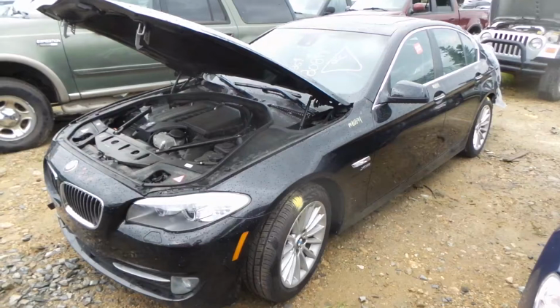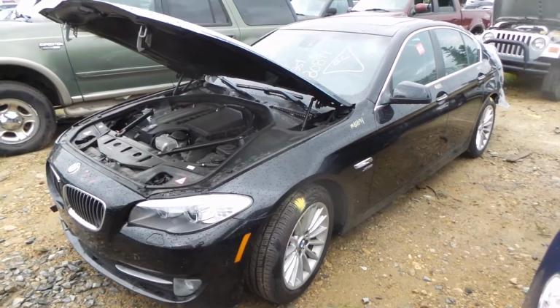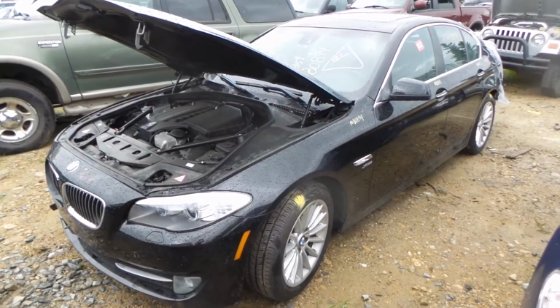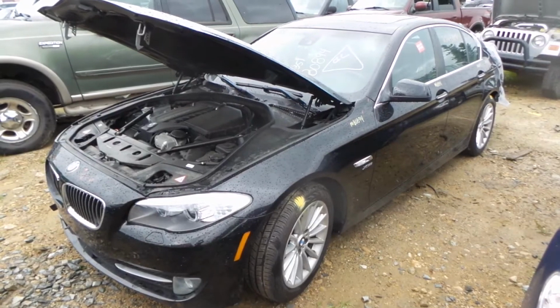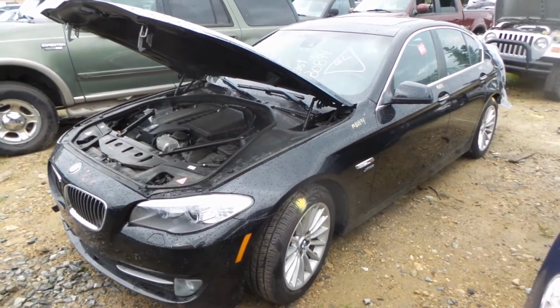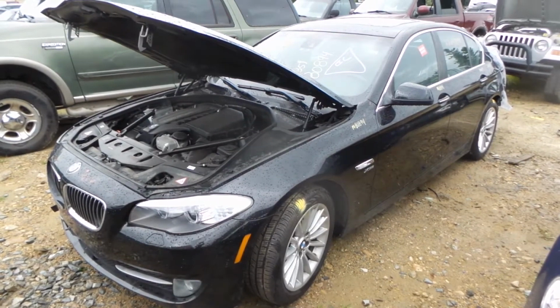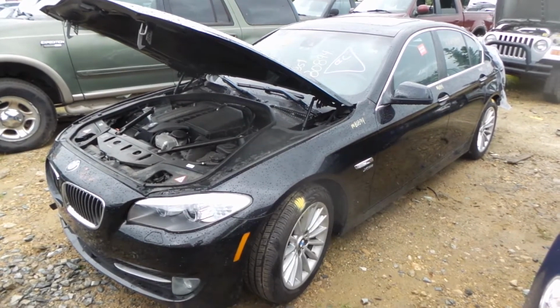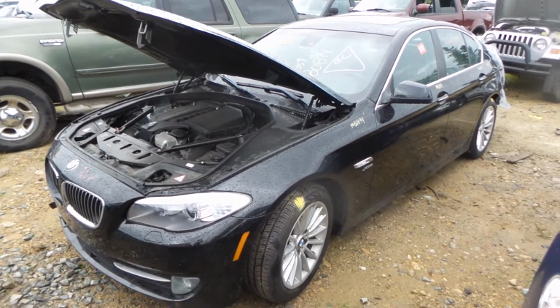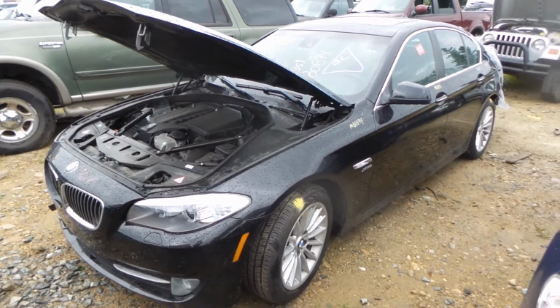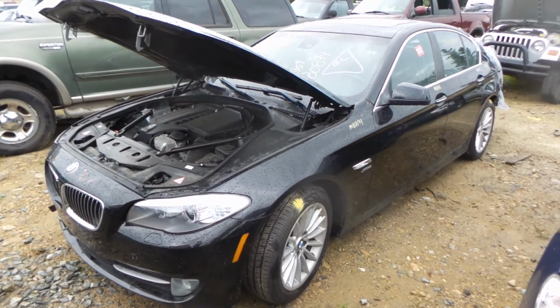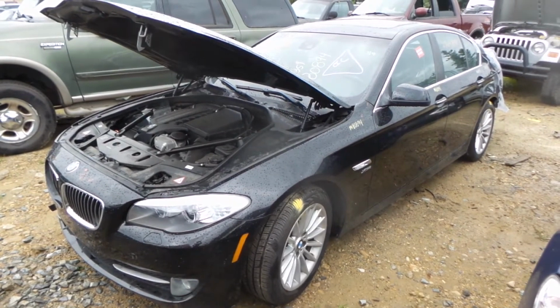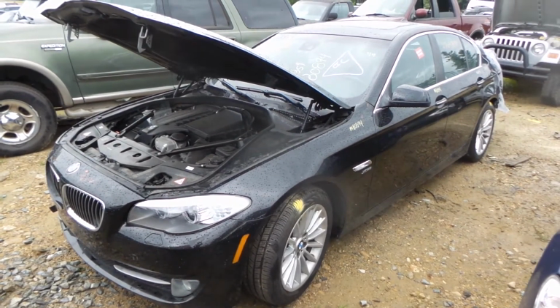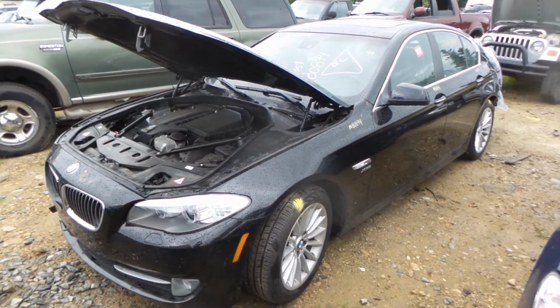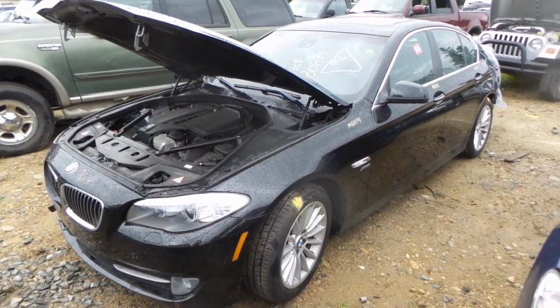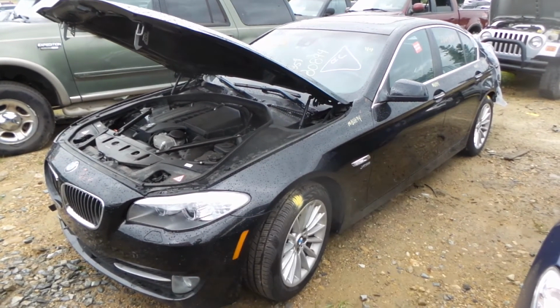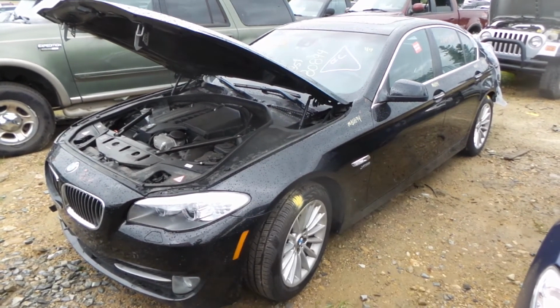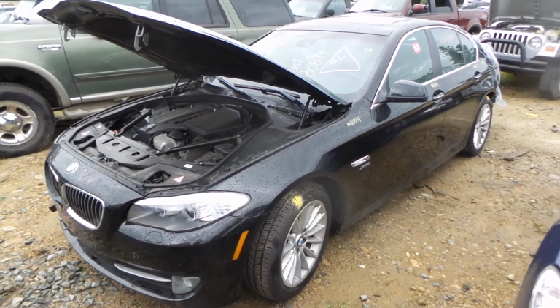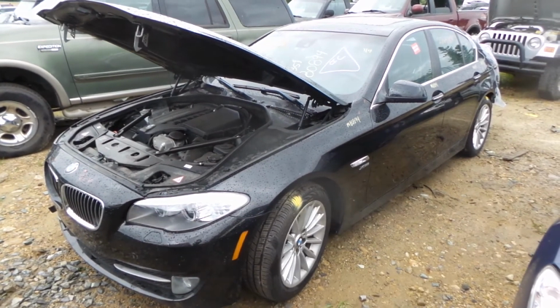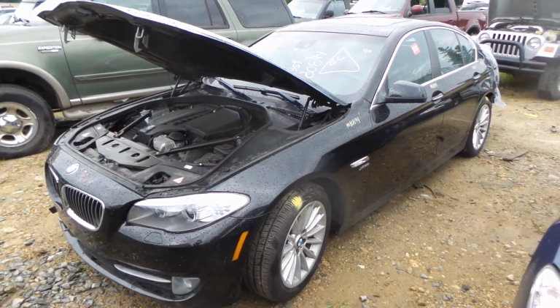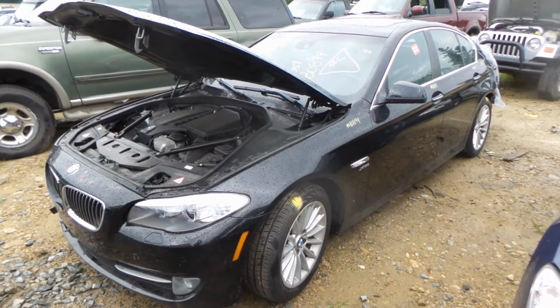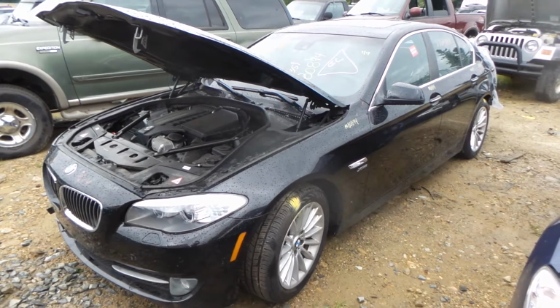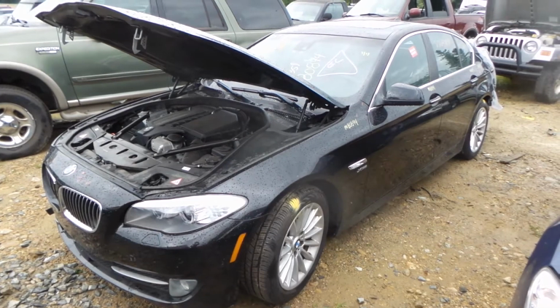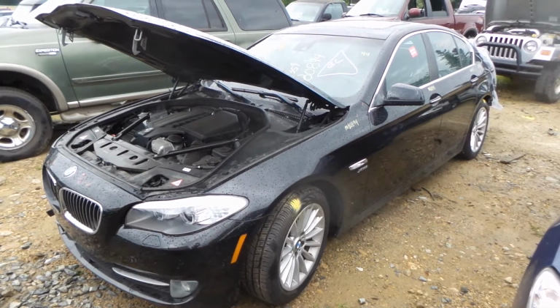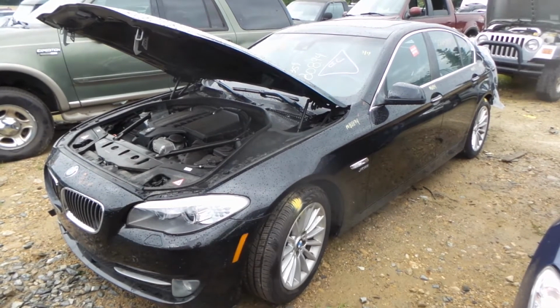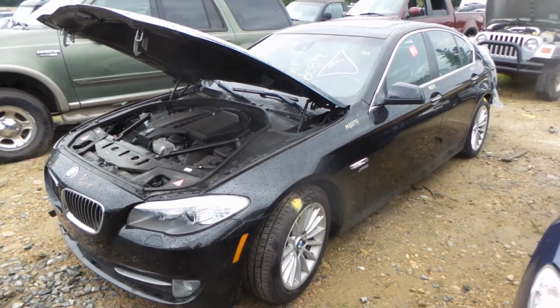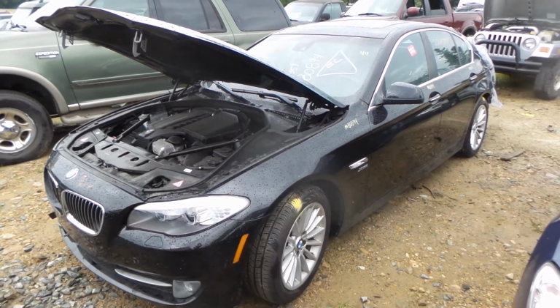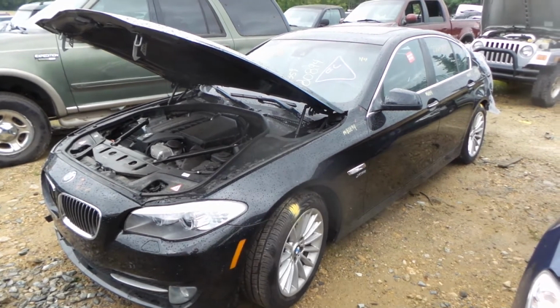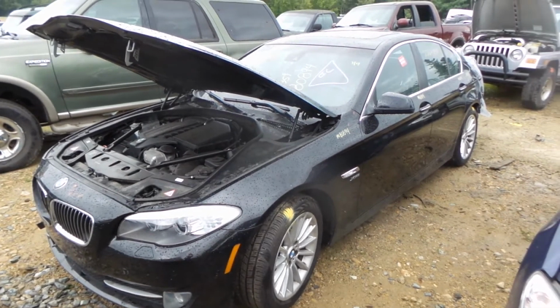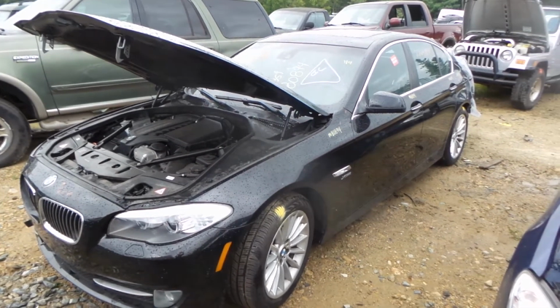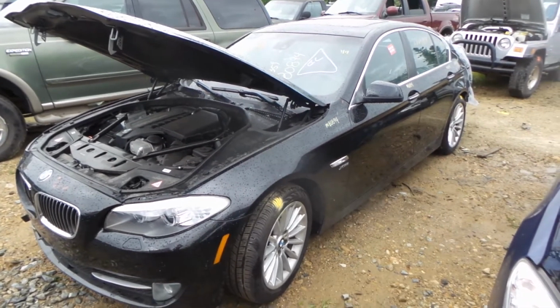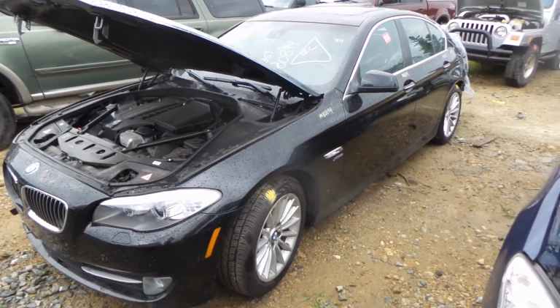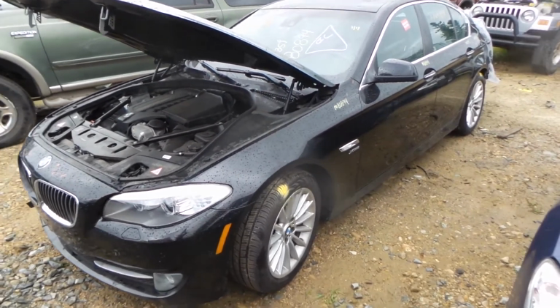Hi, this is Alex with New England Auto and Trek Recyclers. Today we are parting out a 2011 BMW 535i, stock number M80894.